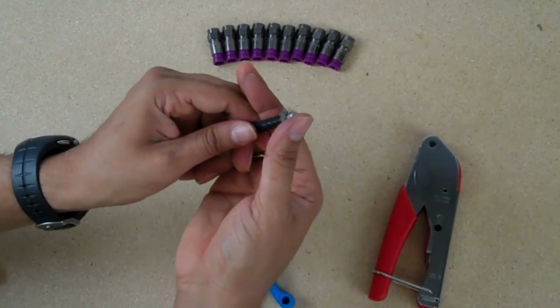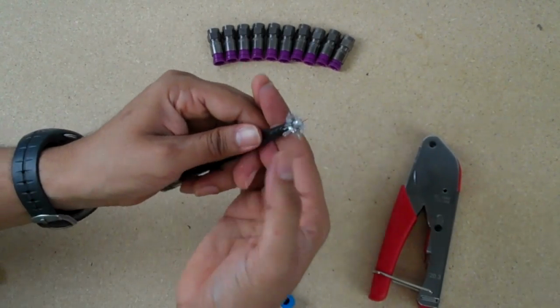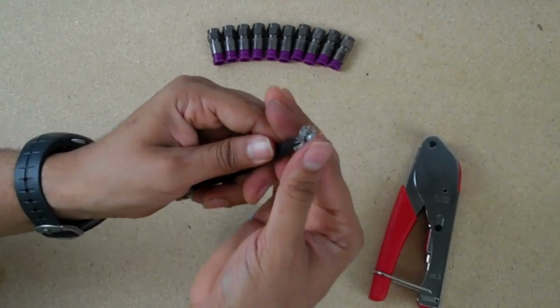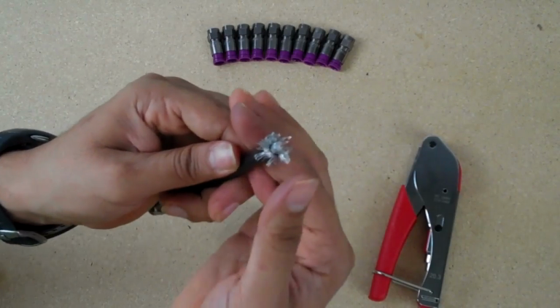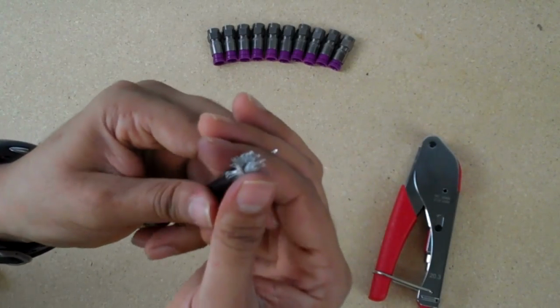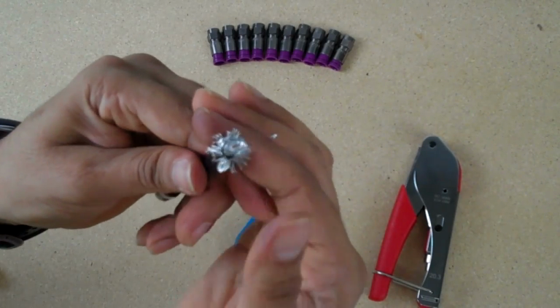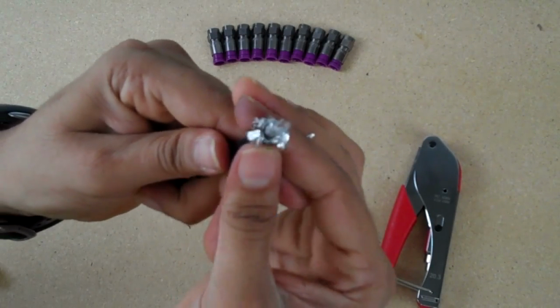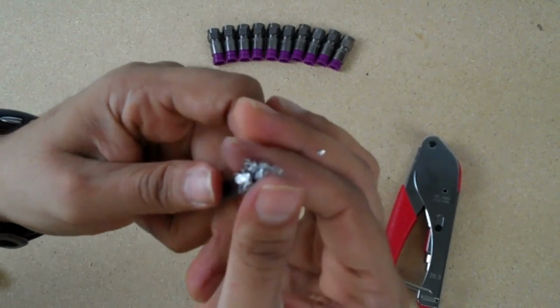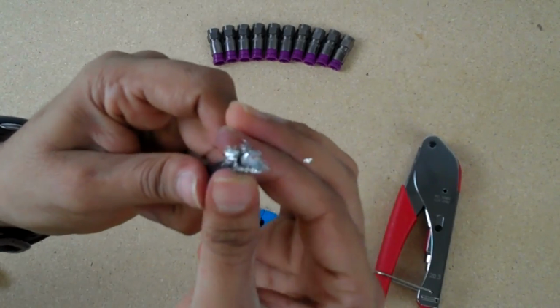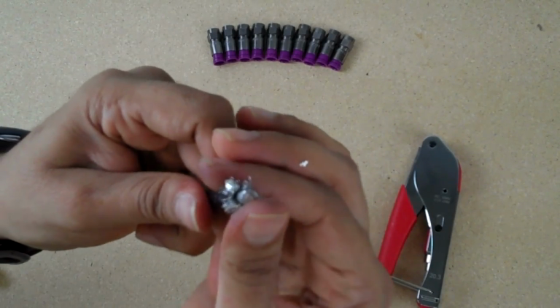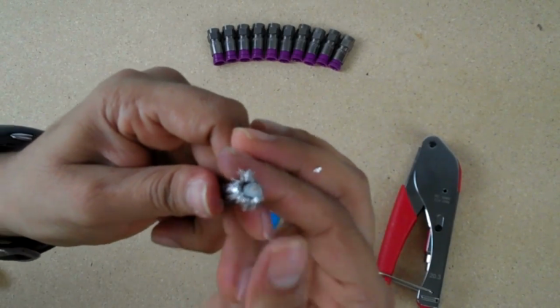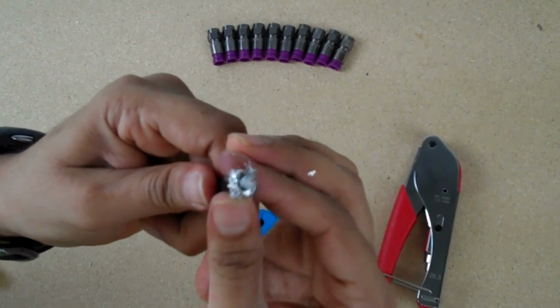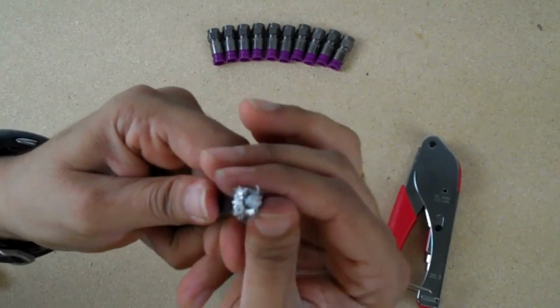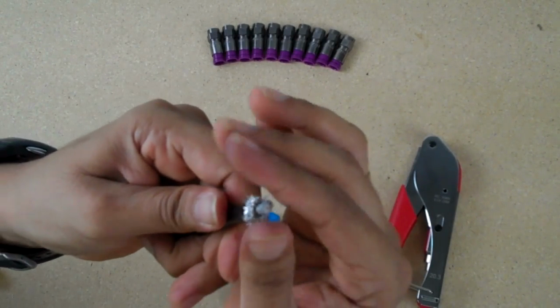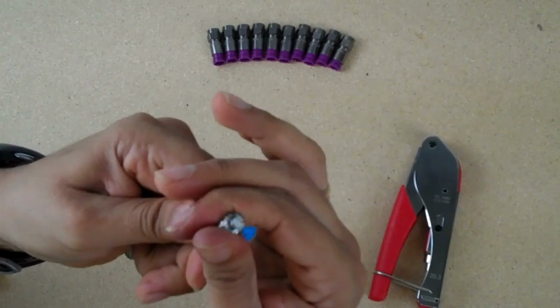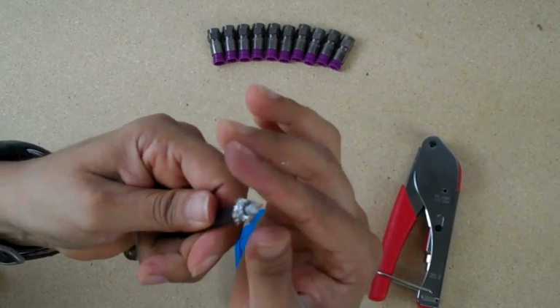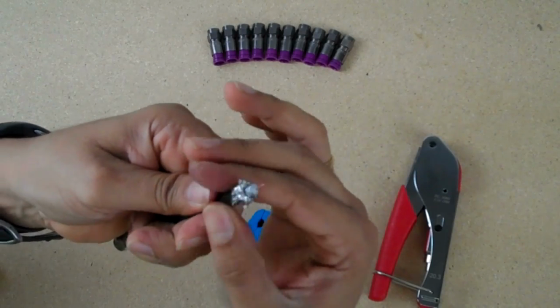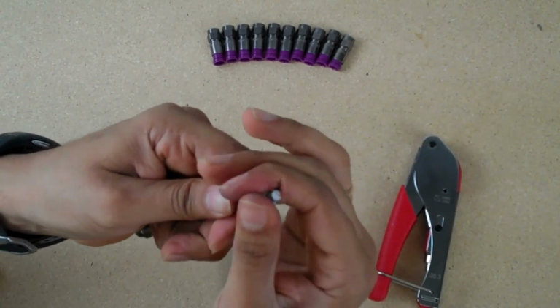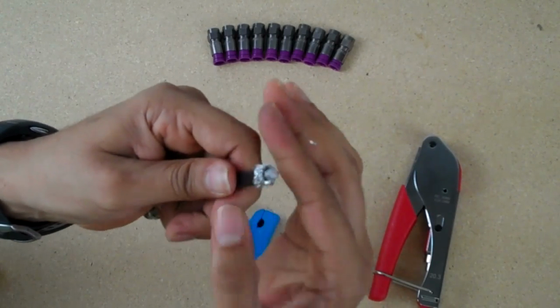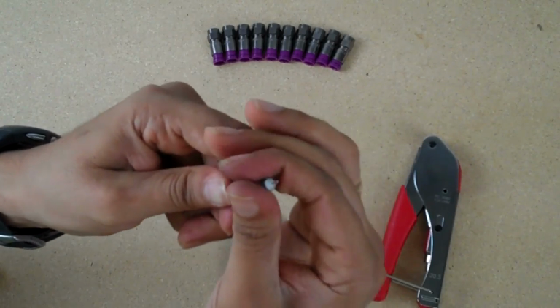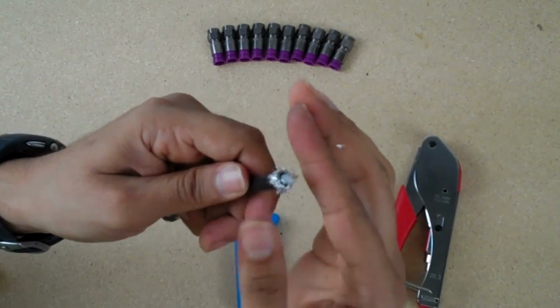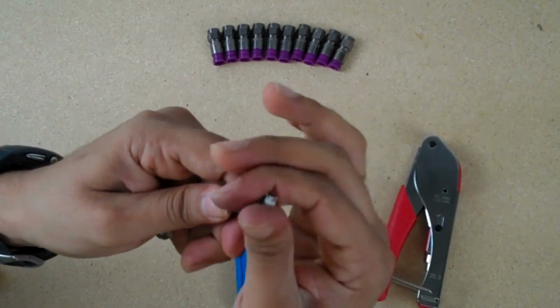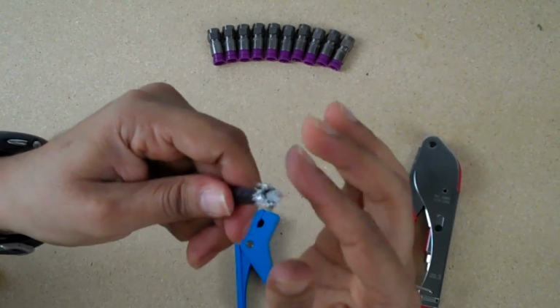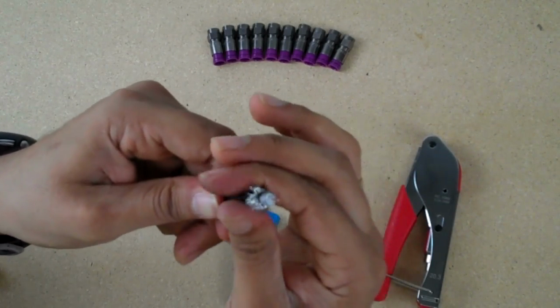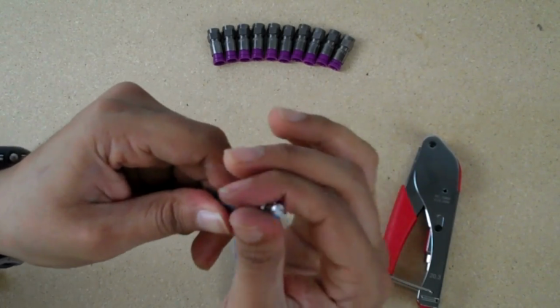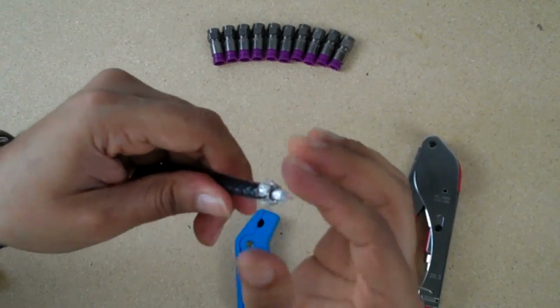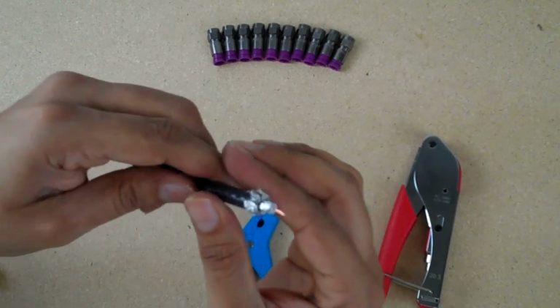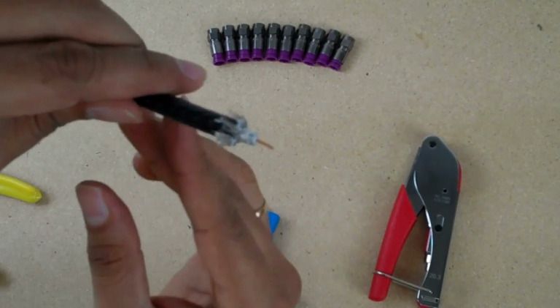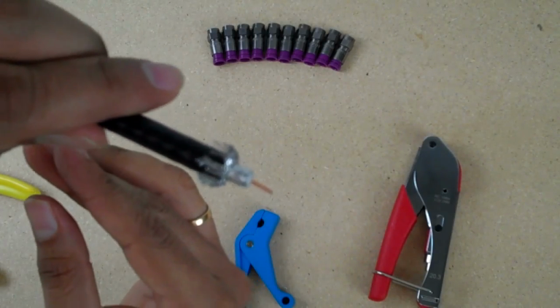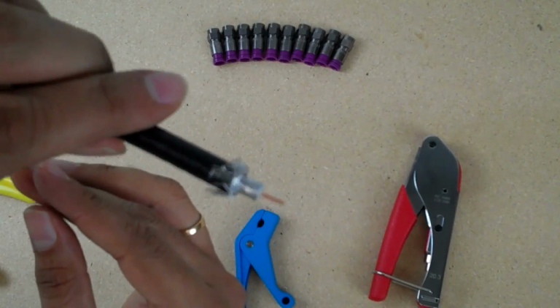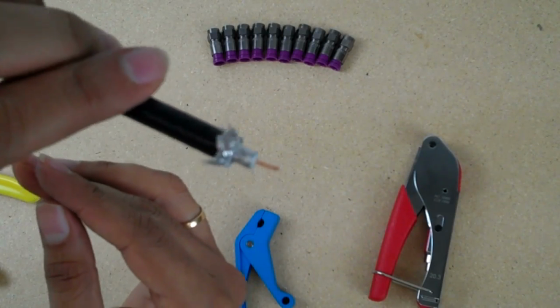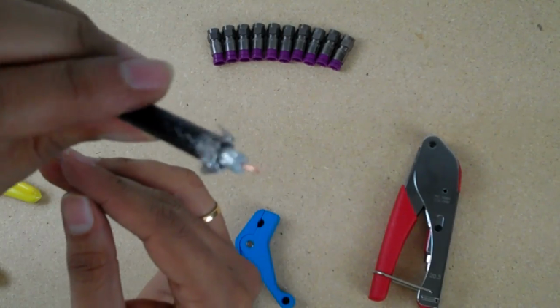Now you're going to bend it straight back against the insulation of the cable. Make sure to keep it as evenly as you can — just like that.